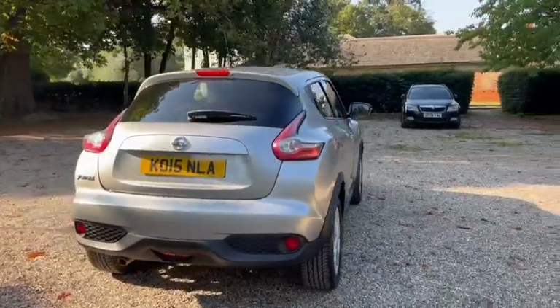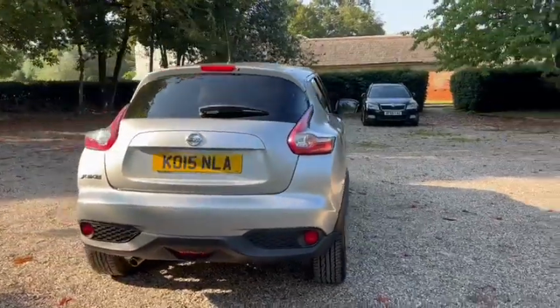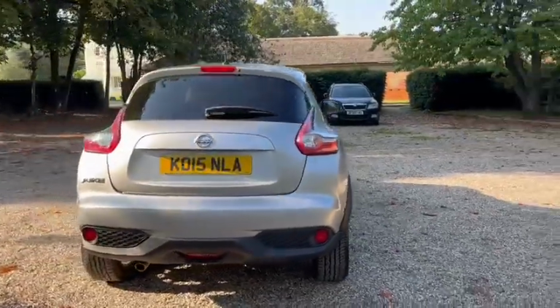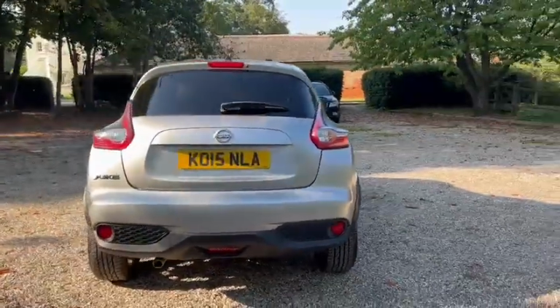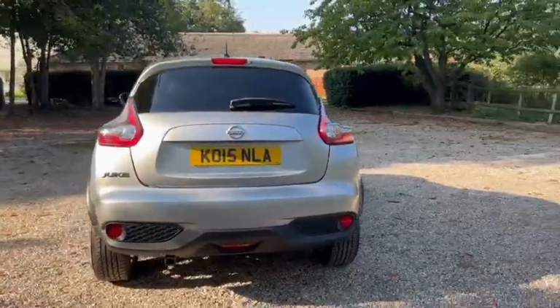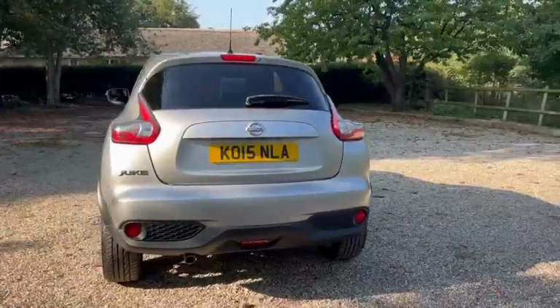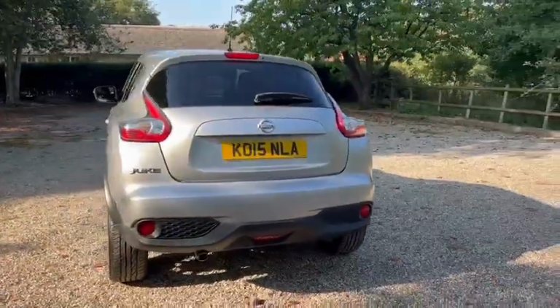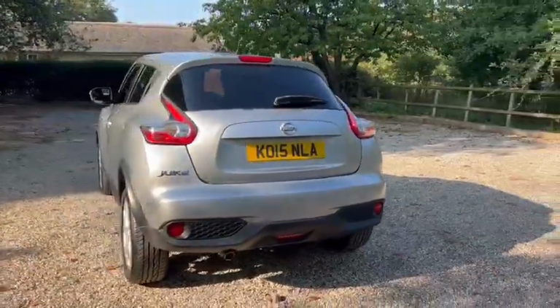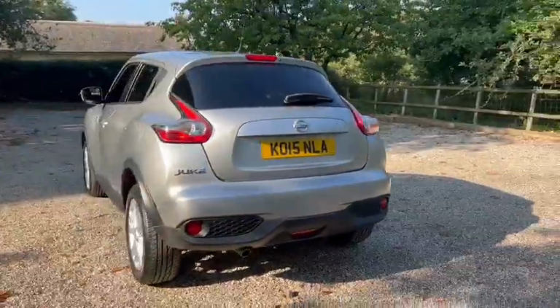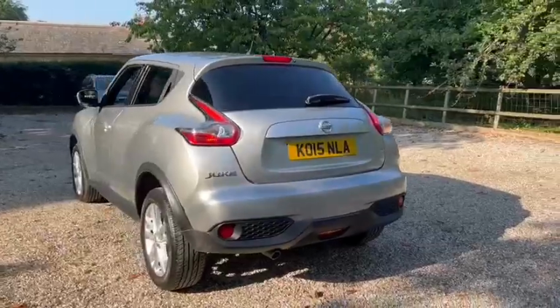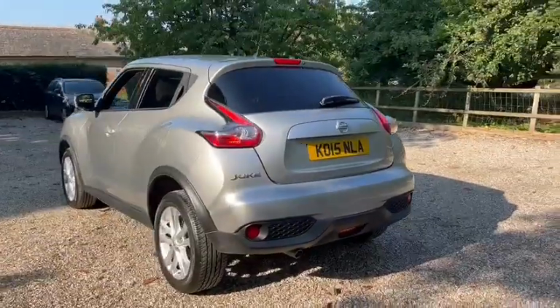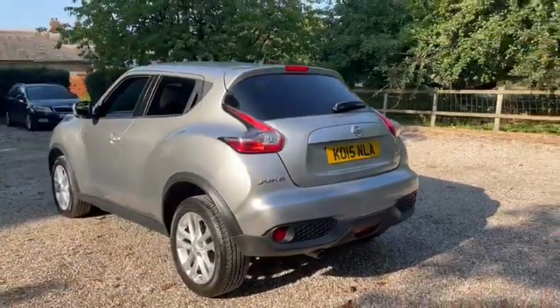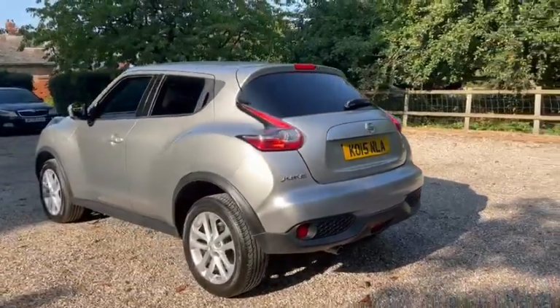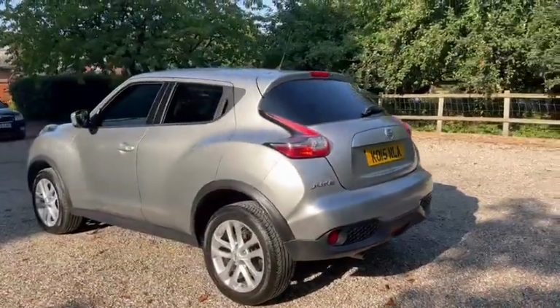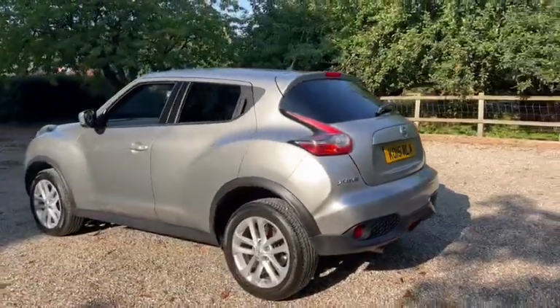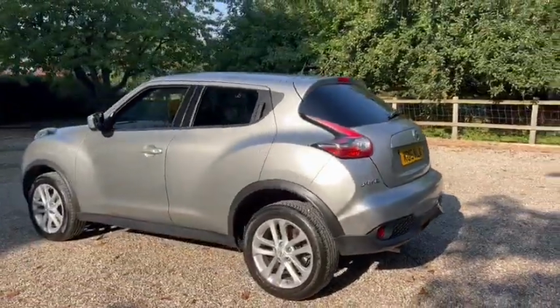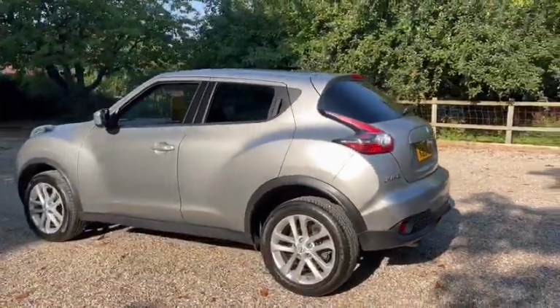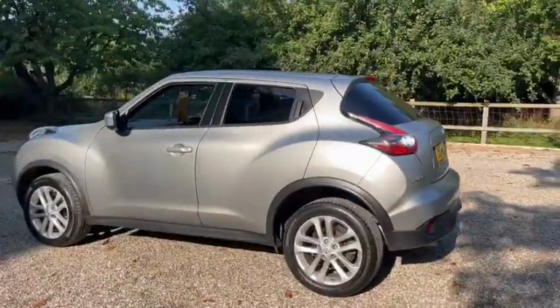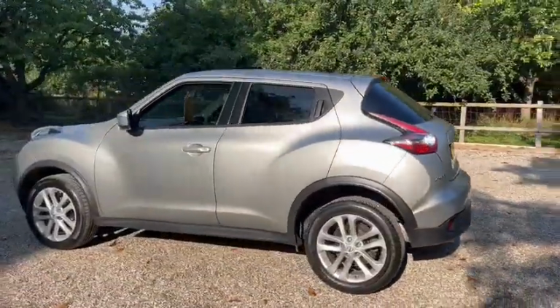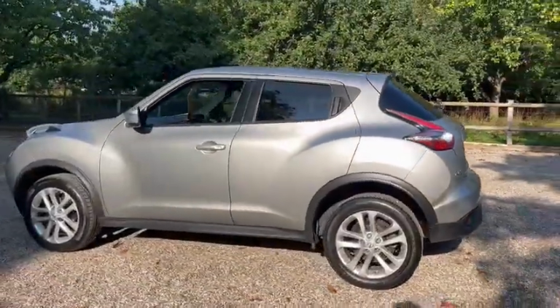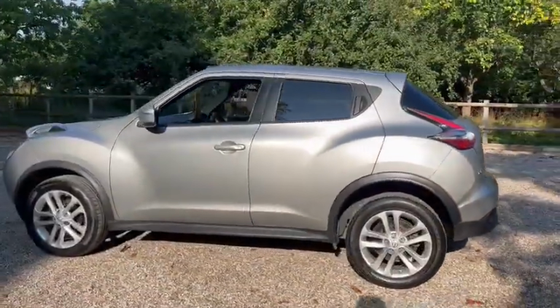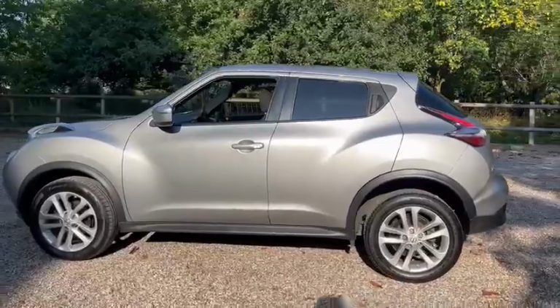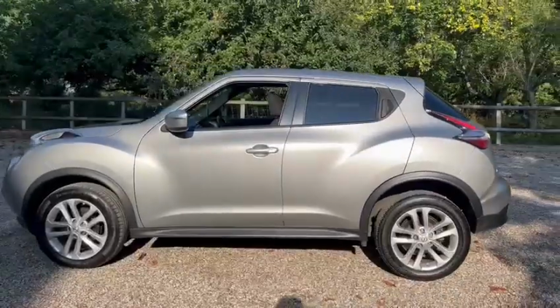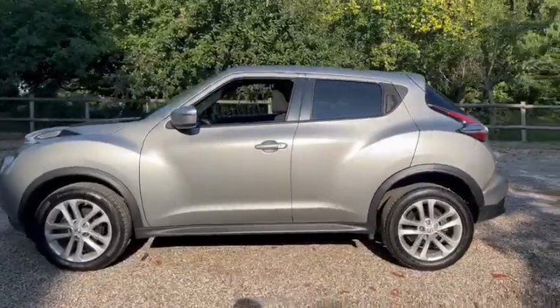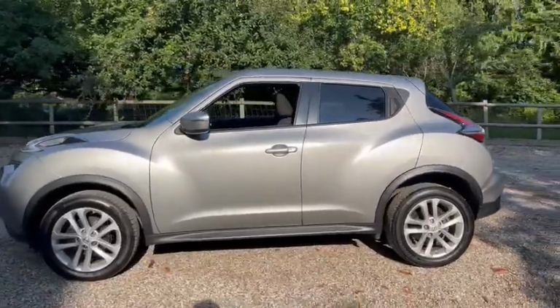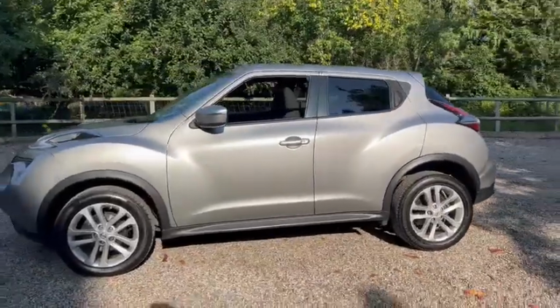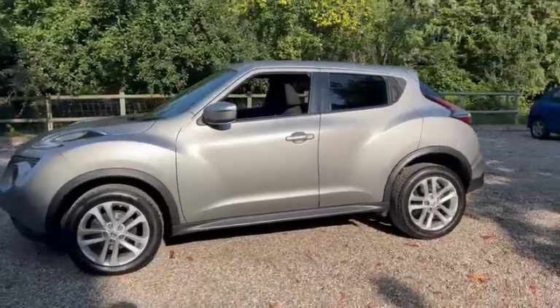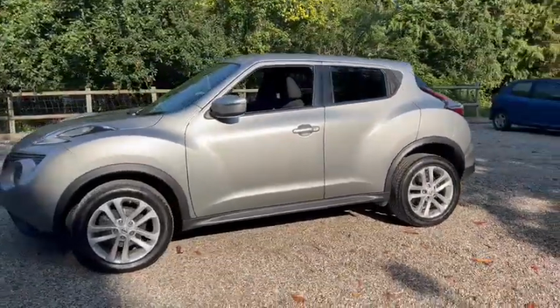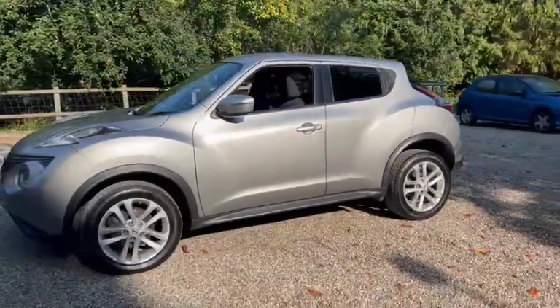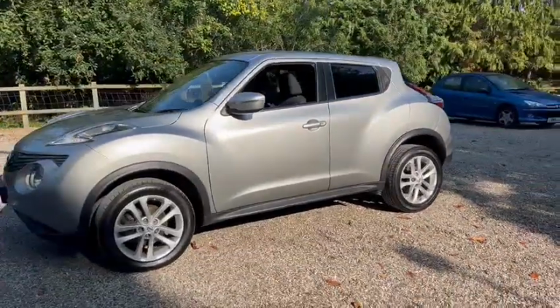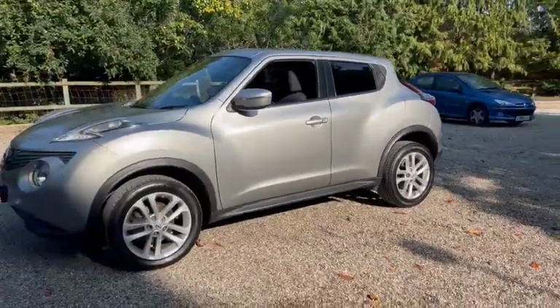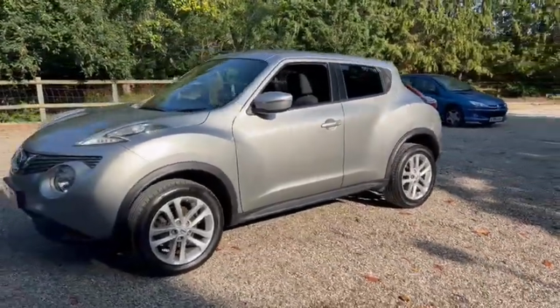It's a 1.6 petrol and it's ULEZ compliant. We've got alloy wheels, colour-coded body, privacy glass, reversing camera, and LED daytime running lights.